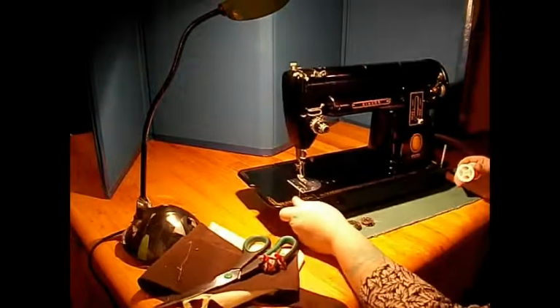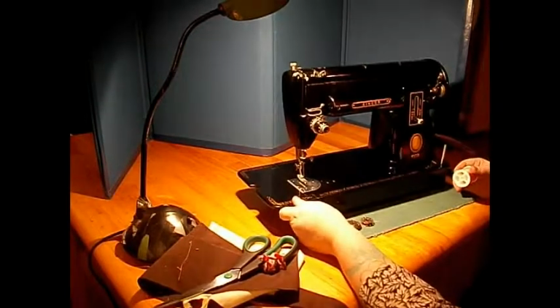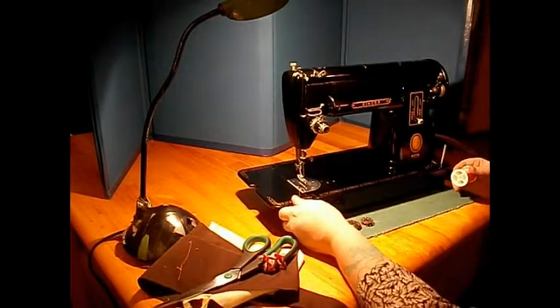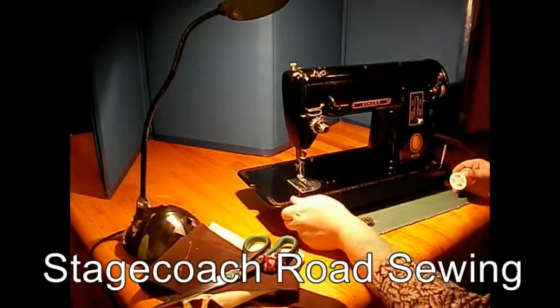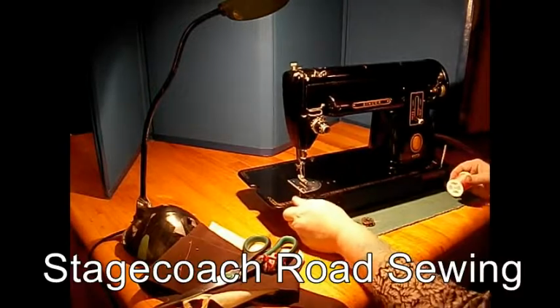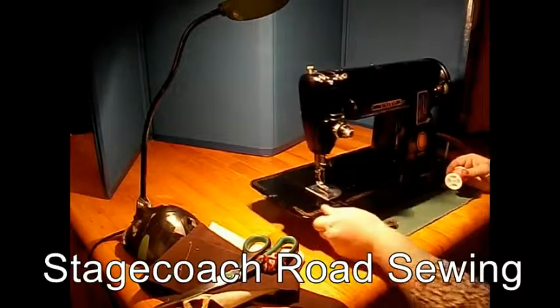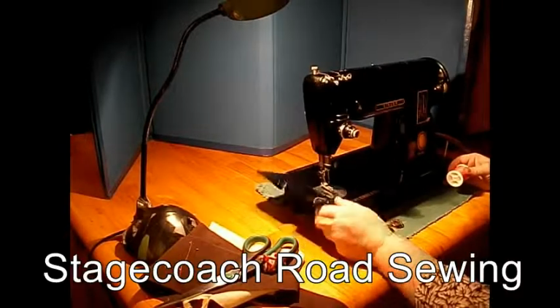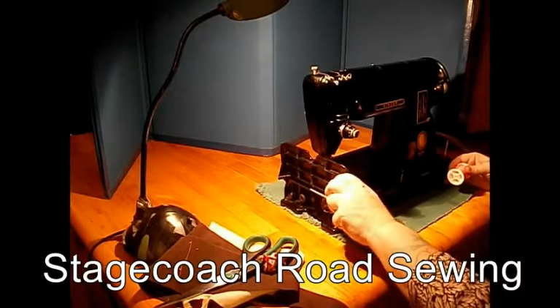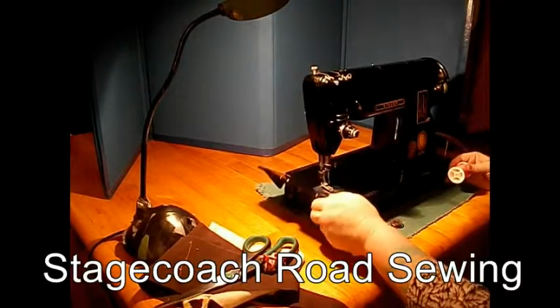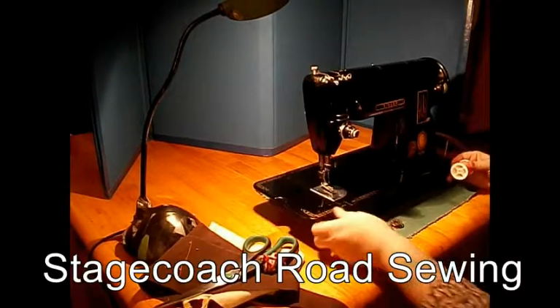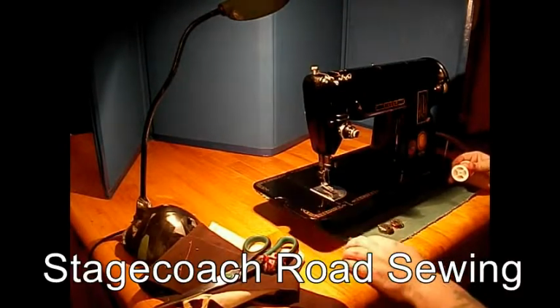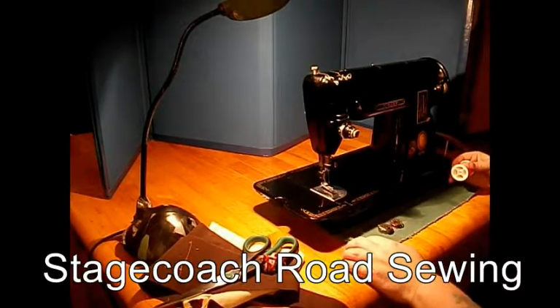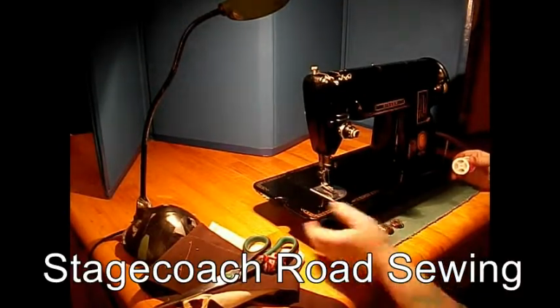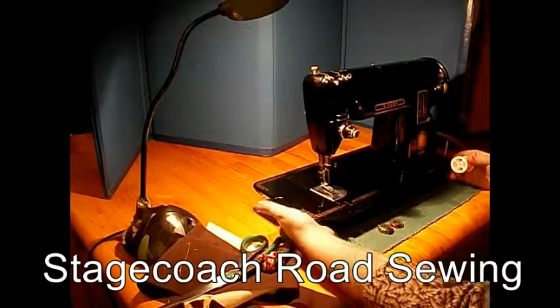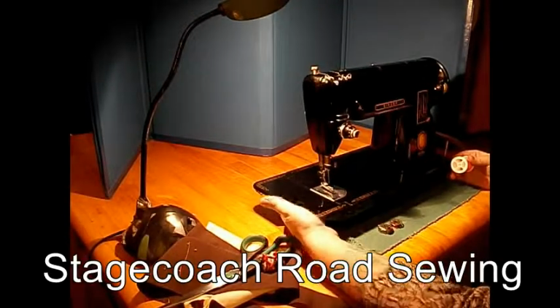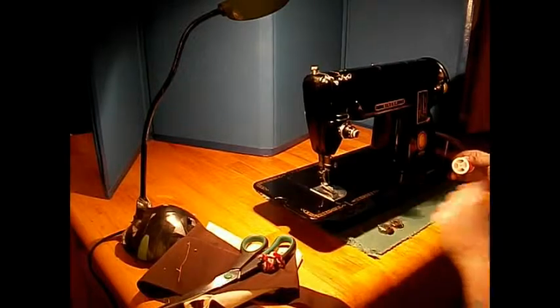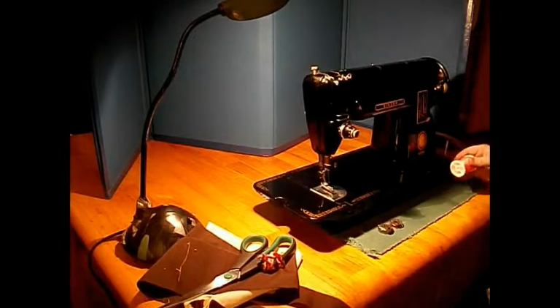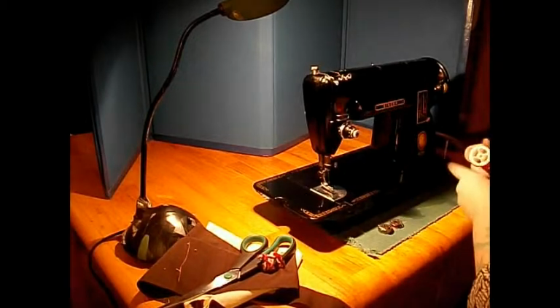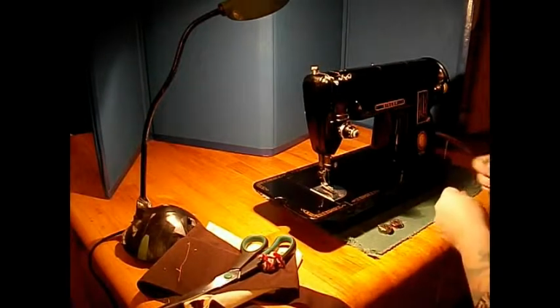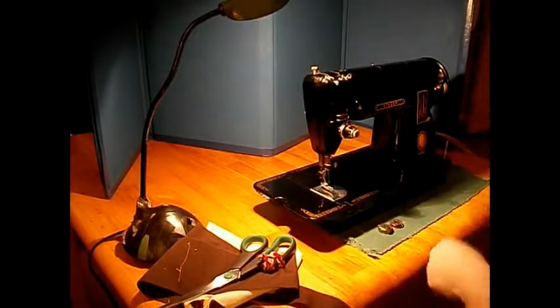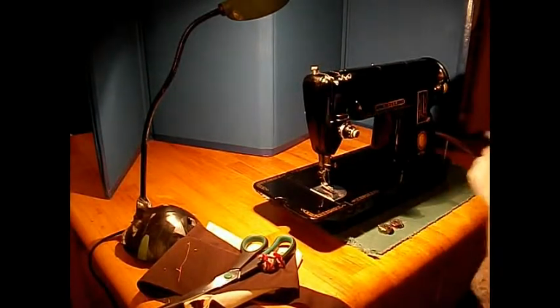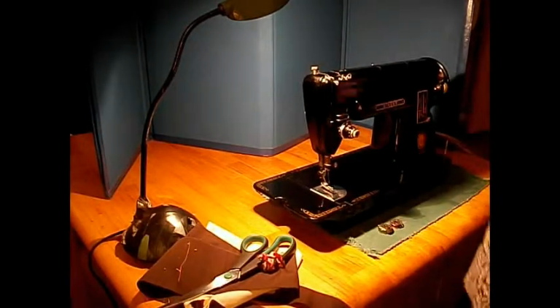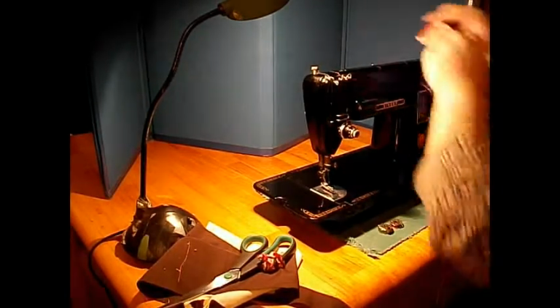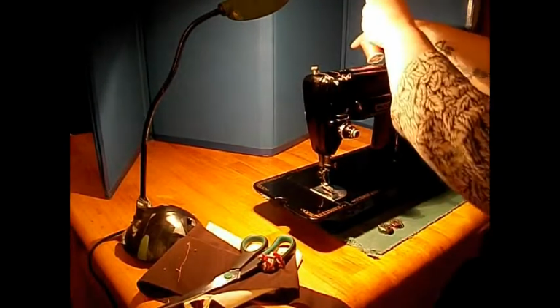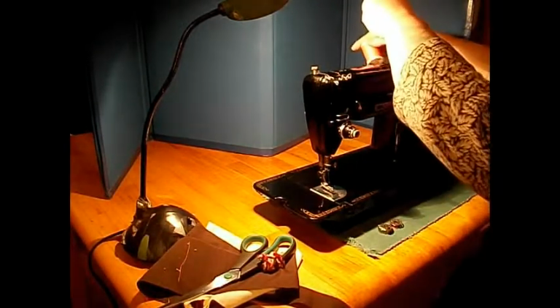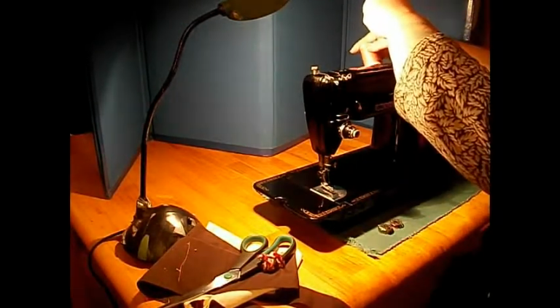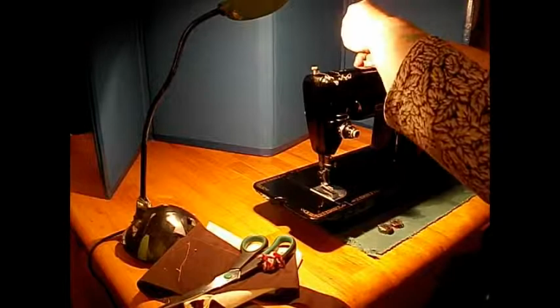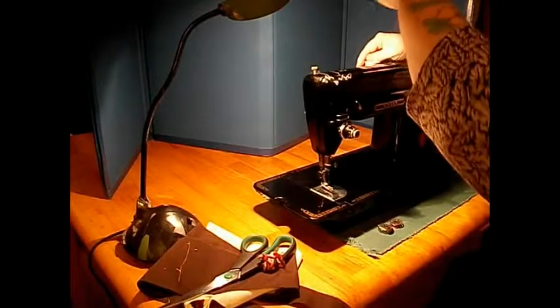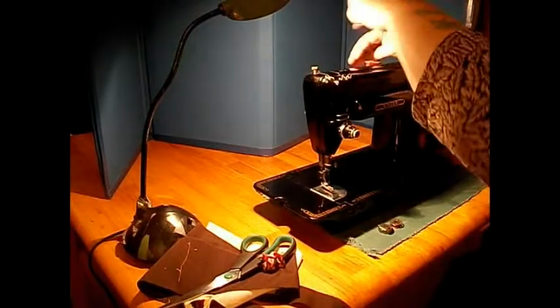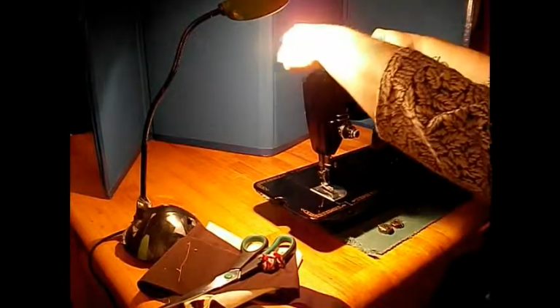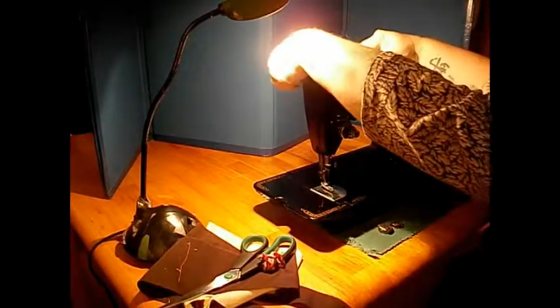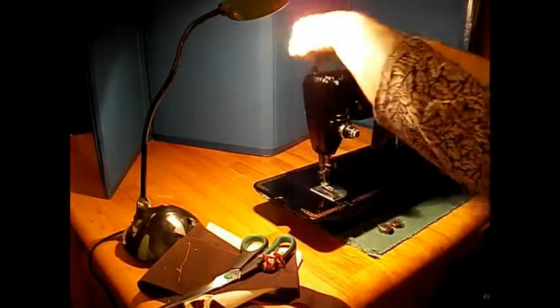Doesn't that look like a locomotive? This is a short bed model. It is a 1951 — we dated it with the serial number, but it is not a centennial. It was actually probably built in 1950. Let's thread it up here.